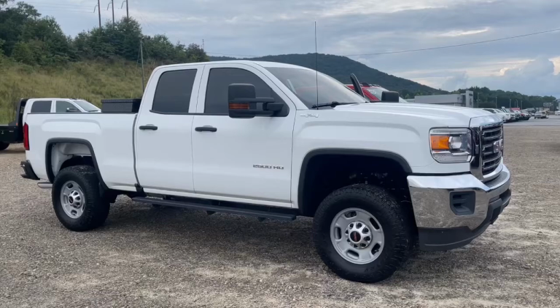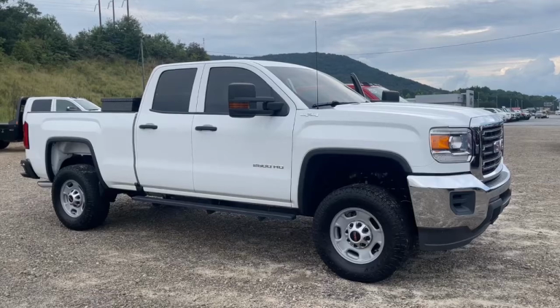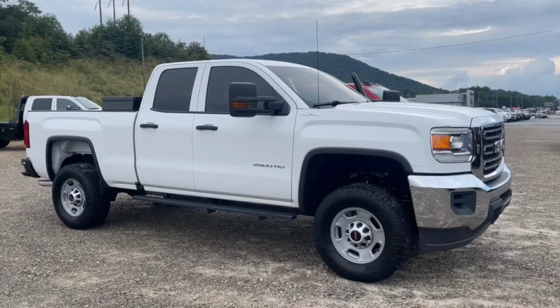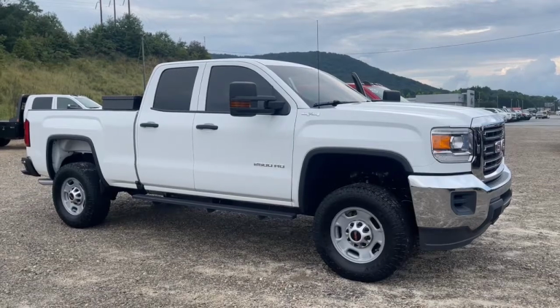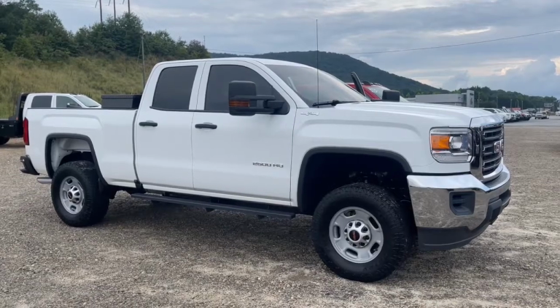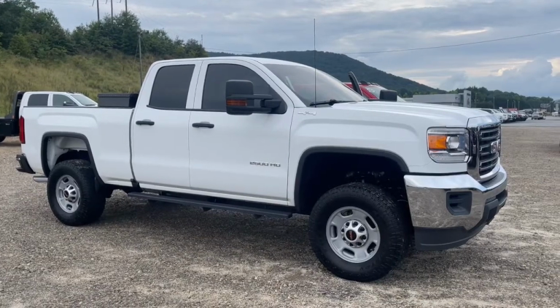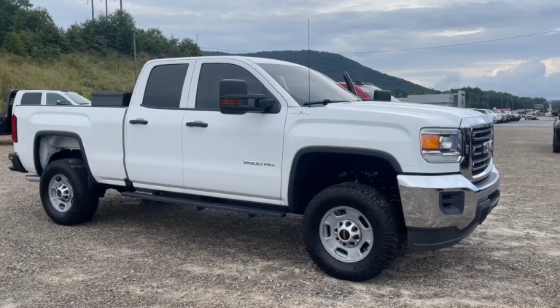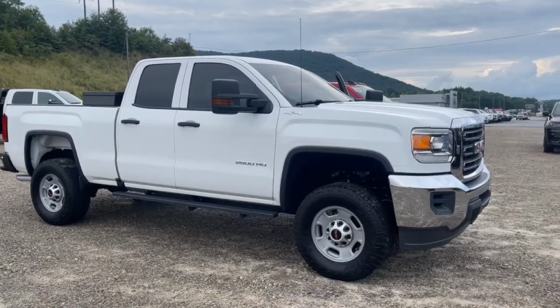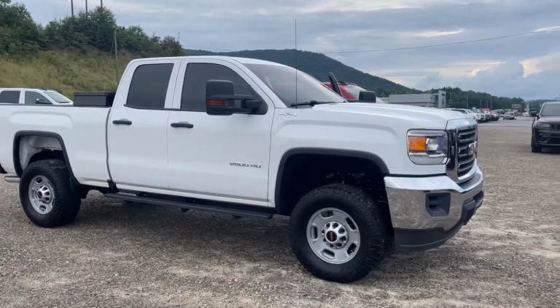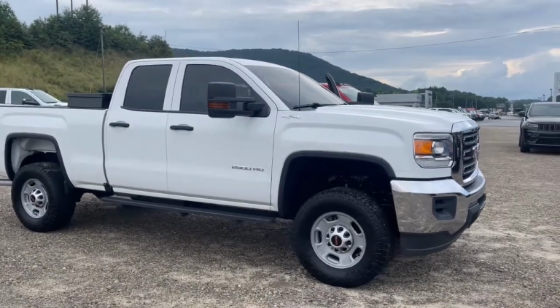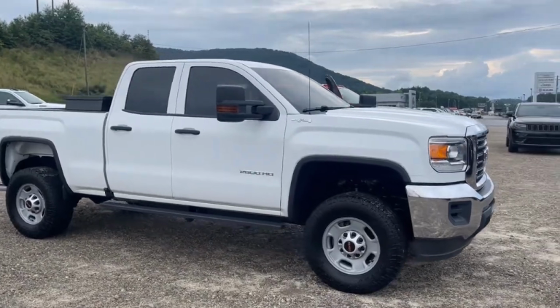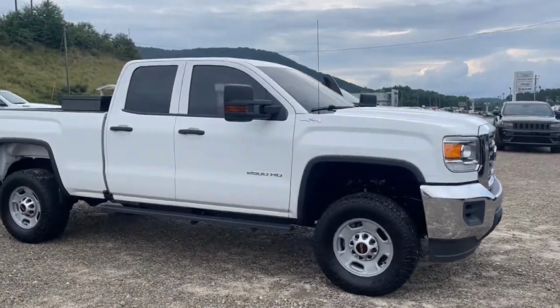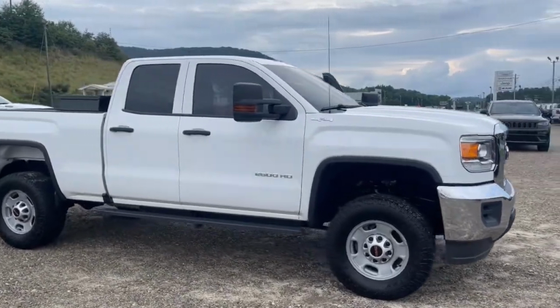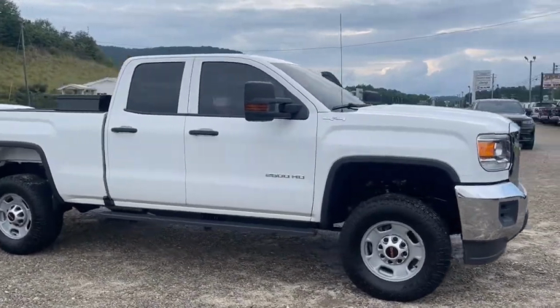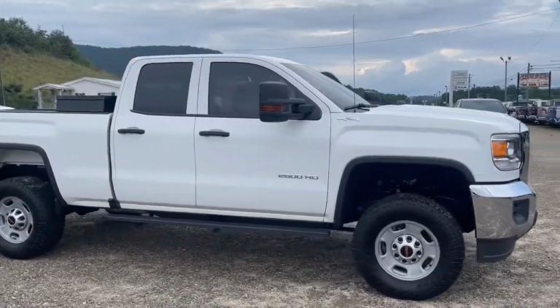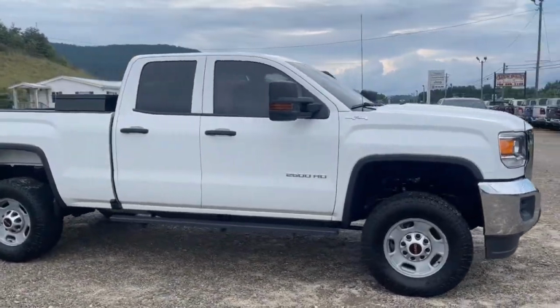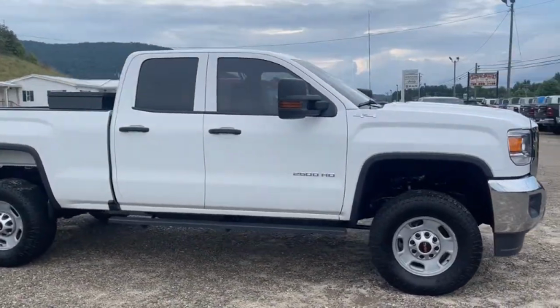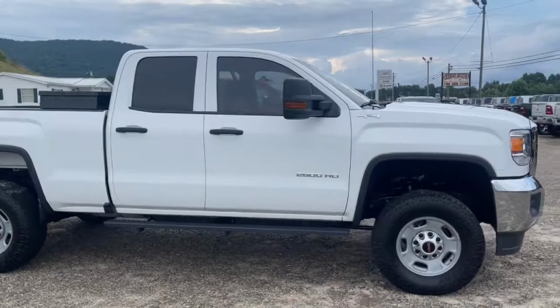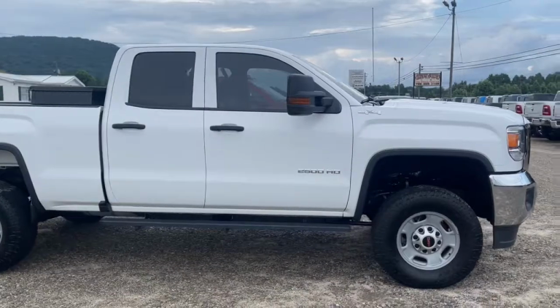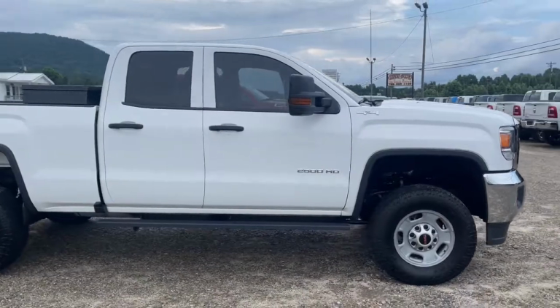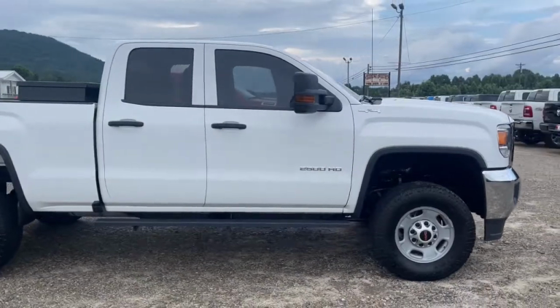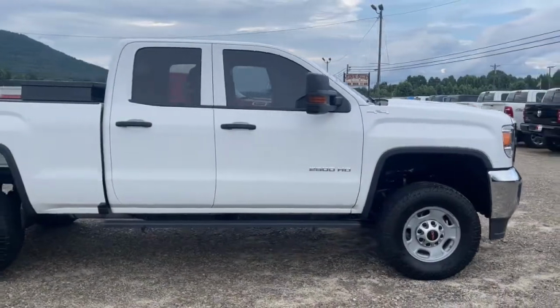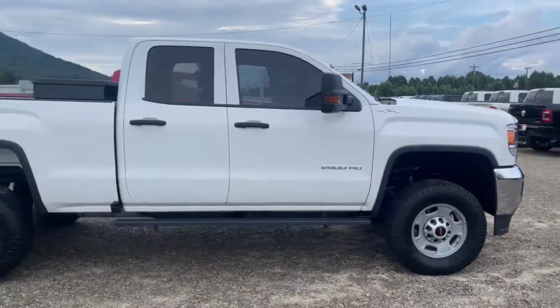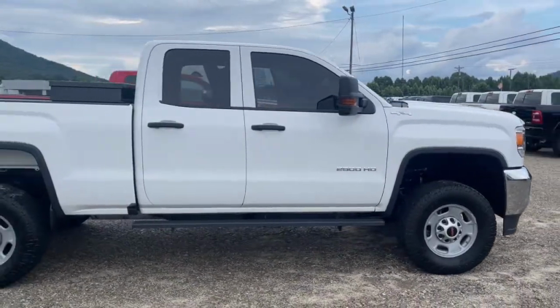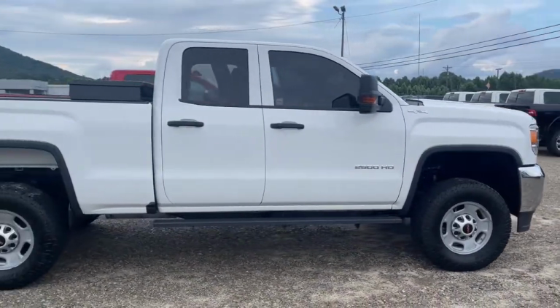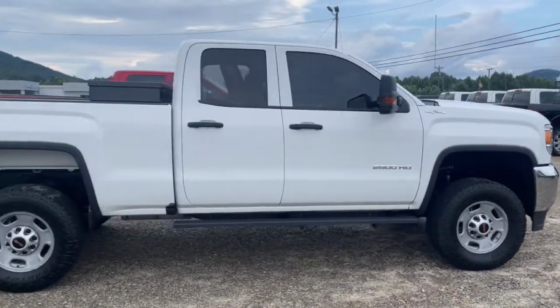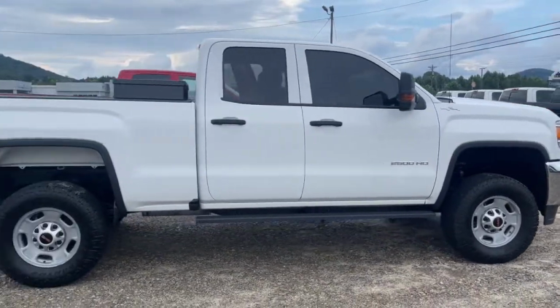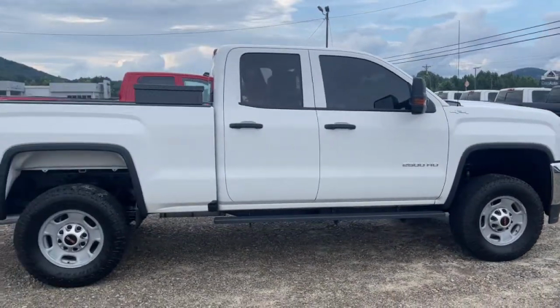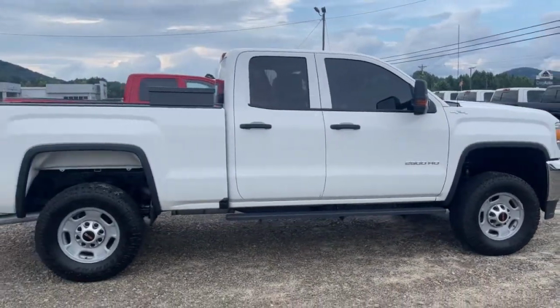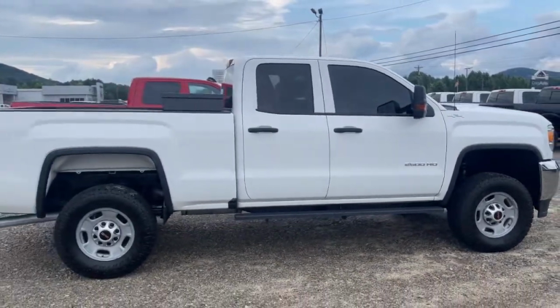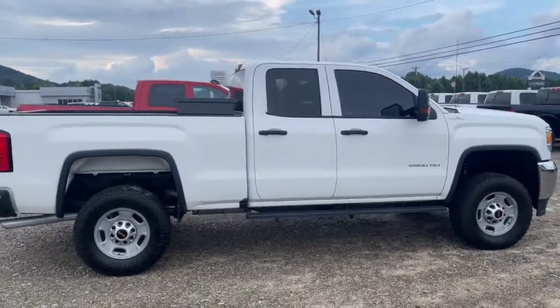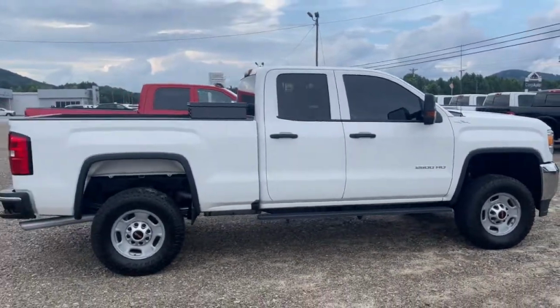Here is a wonderful 2016 GMC Sierra. This vehicle is an outstanding buy with fewer than 70,000 miles on the odometer.